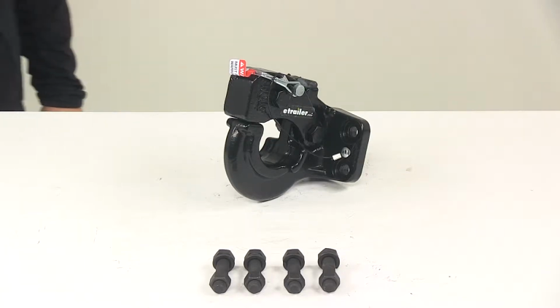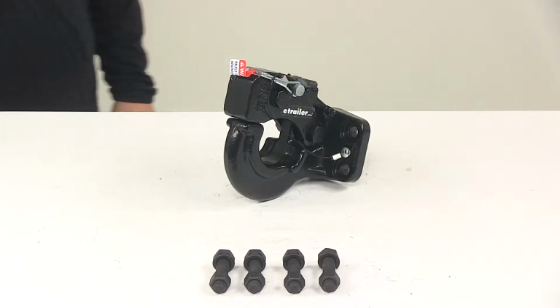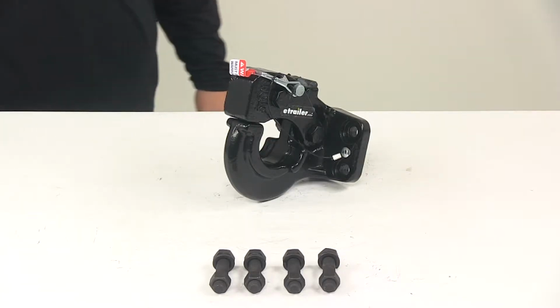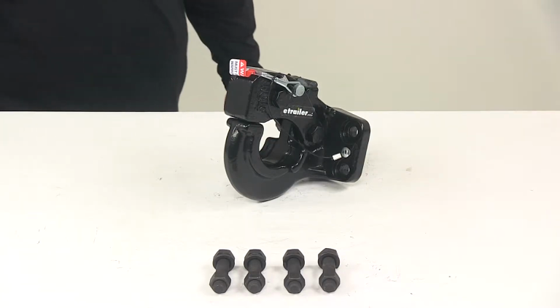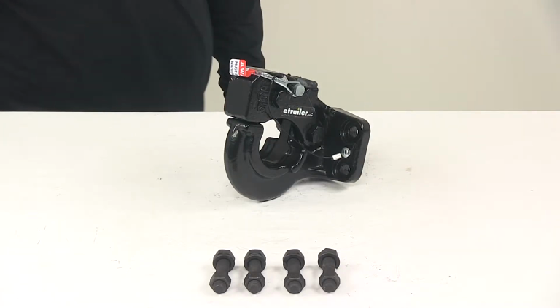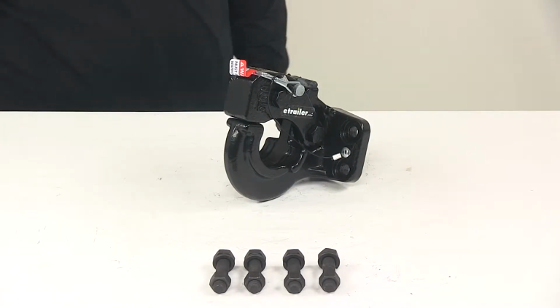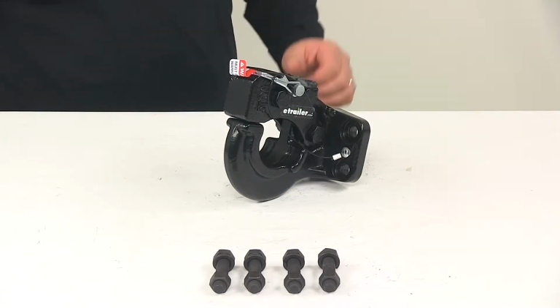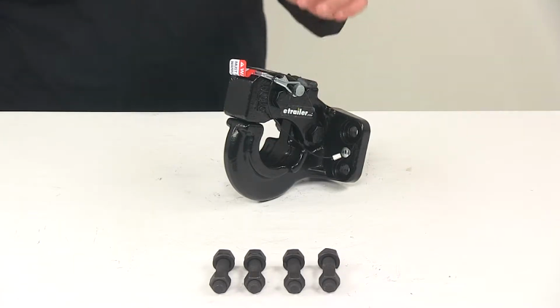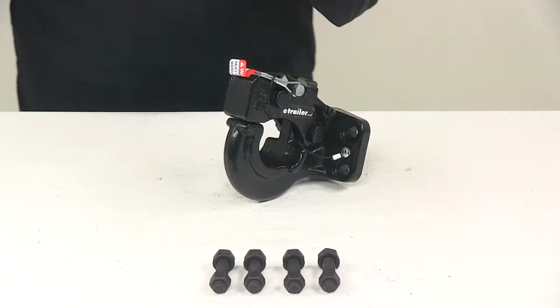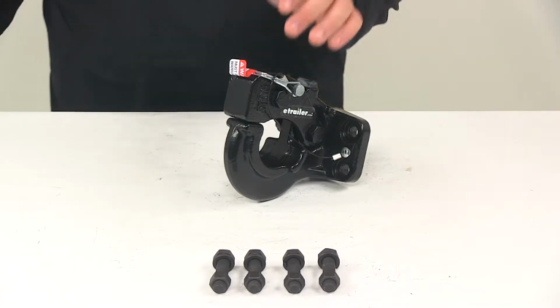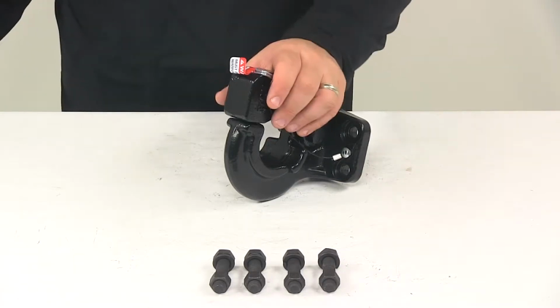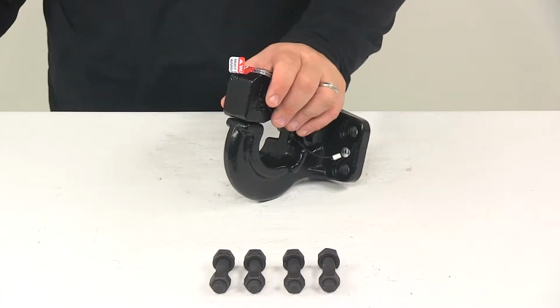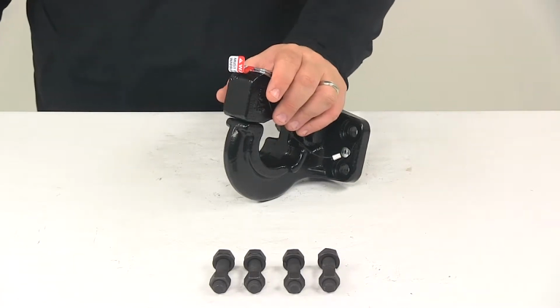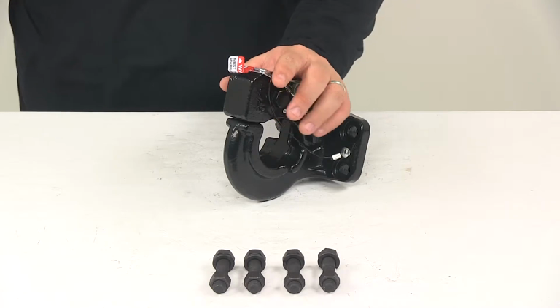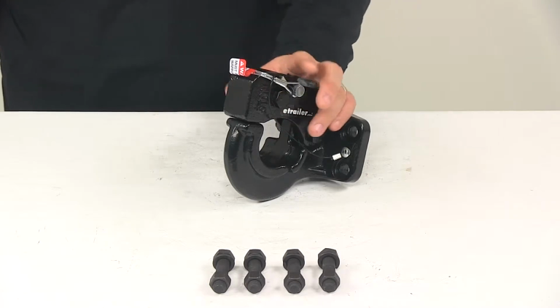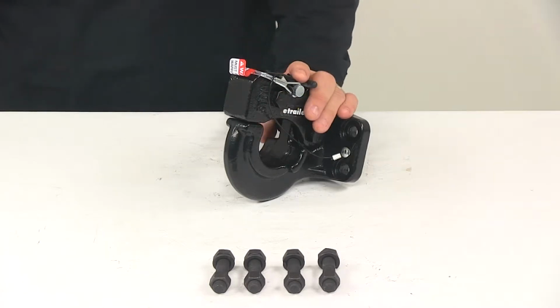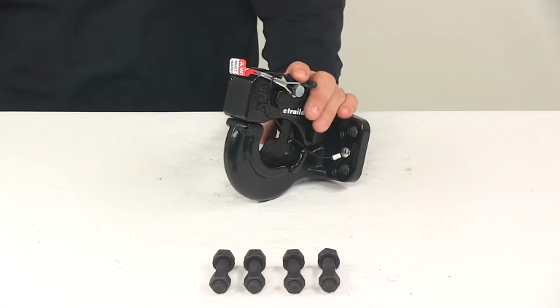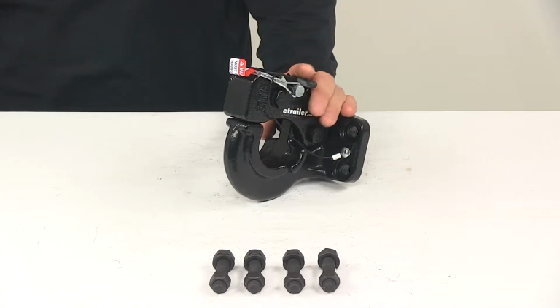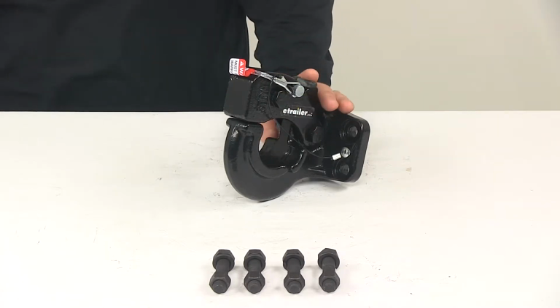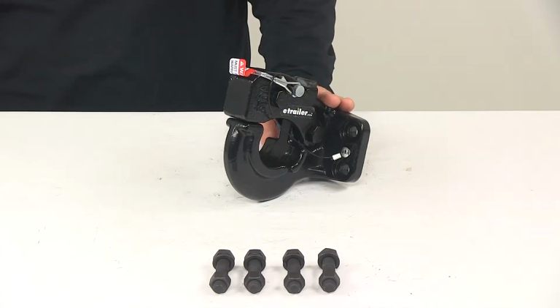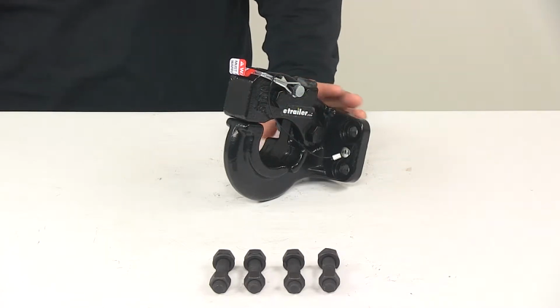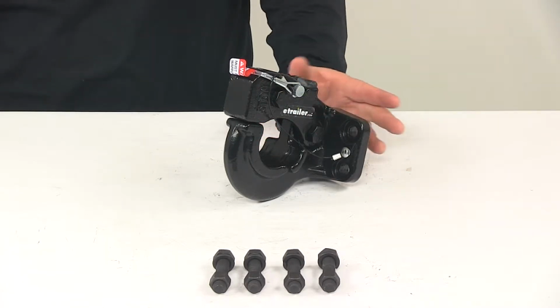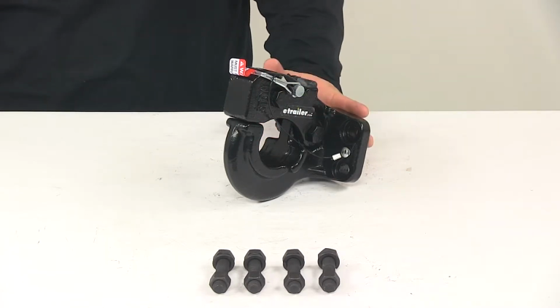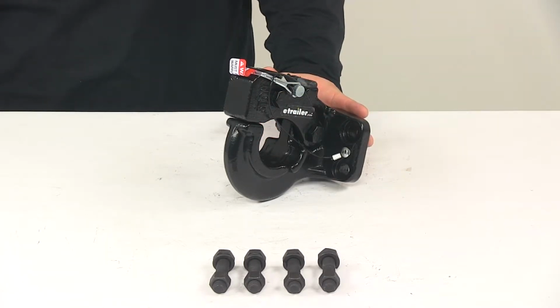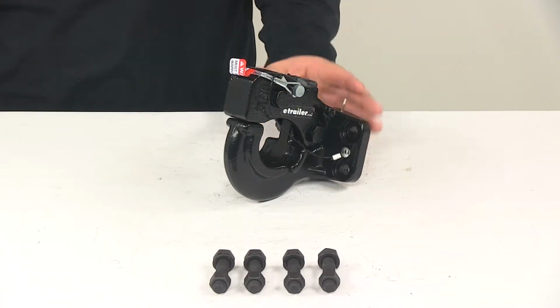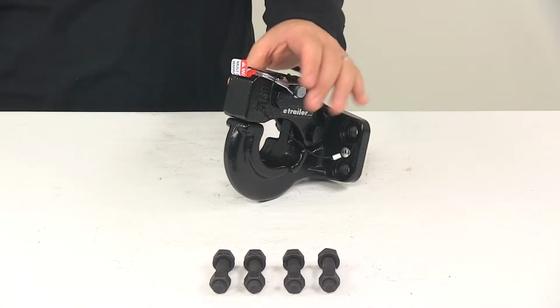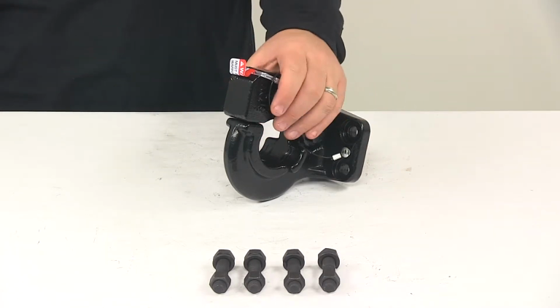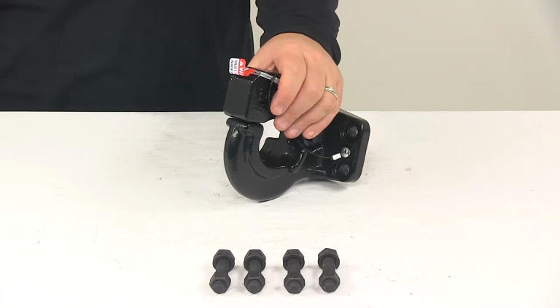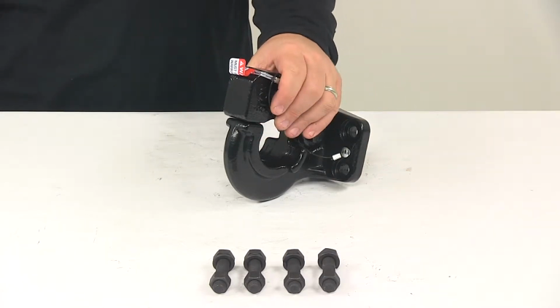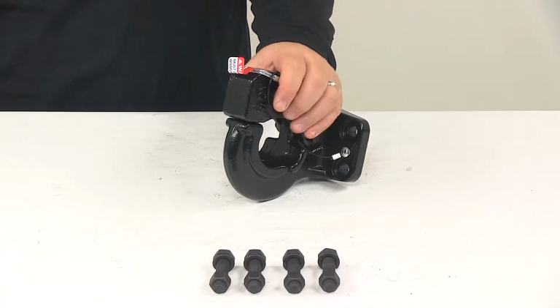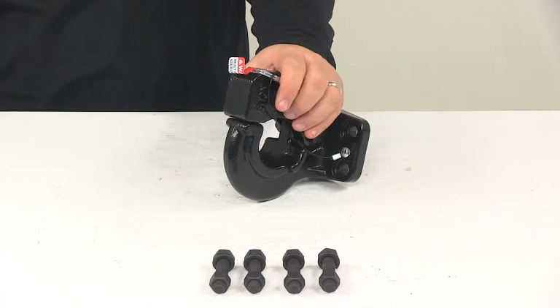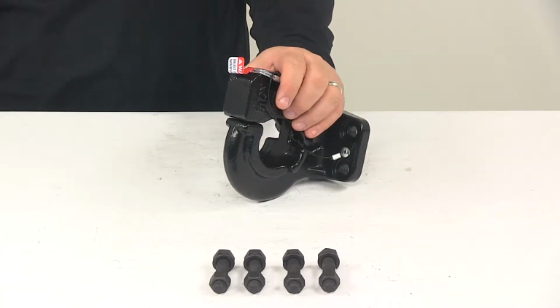Today we're going to be taking a look at the Curt Pentelhook. A Pentelhook lets you hook up your trailer to your tow vehicle. It provides the attachment point for your Lynette ring coupler.